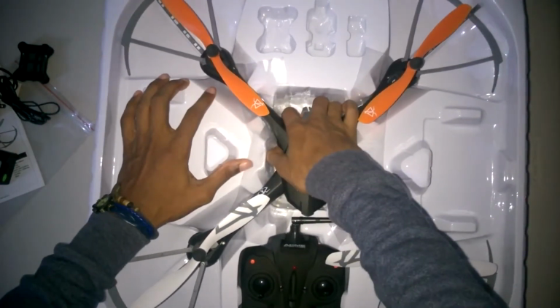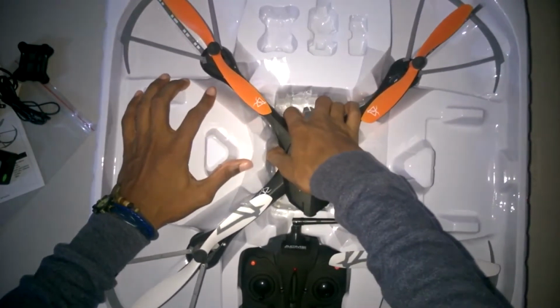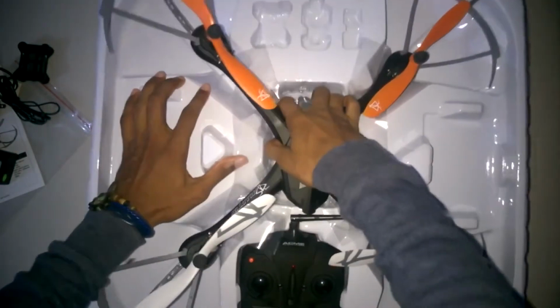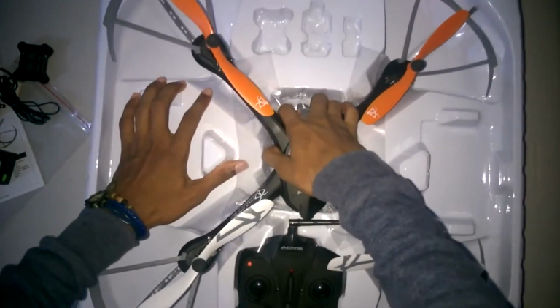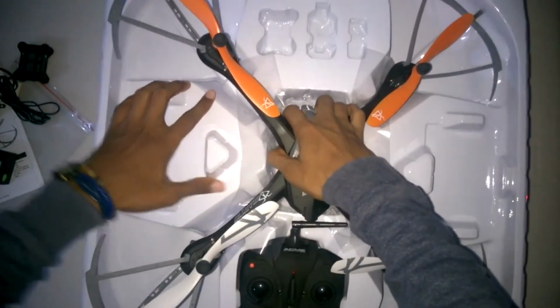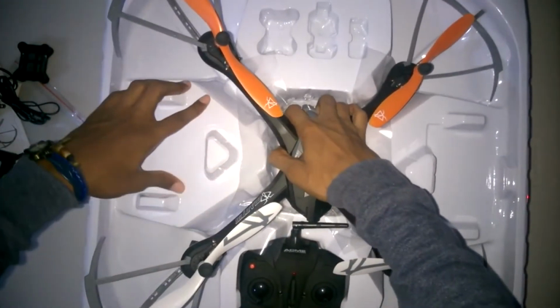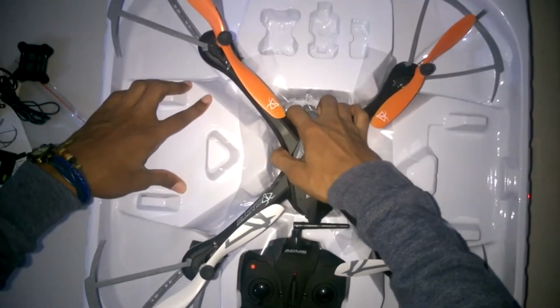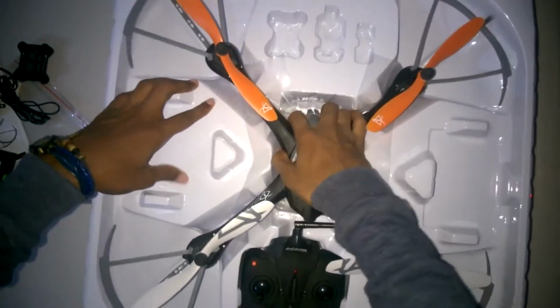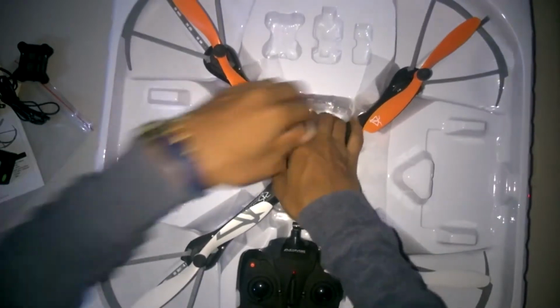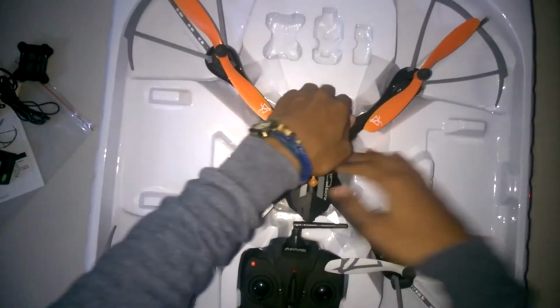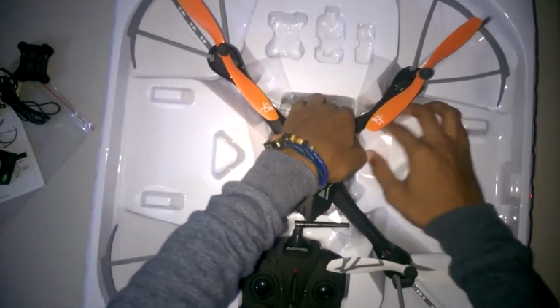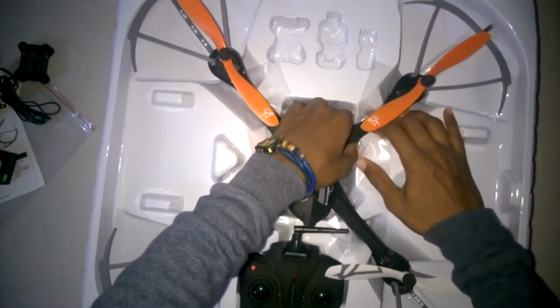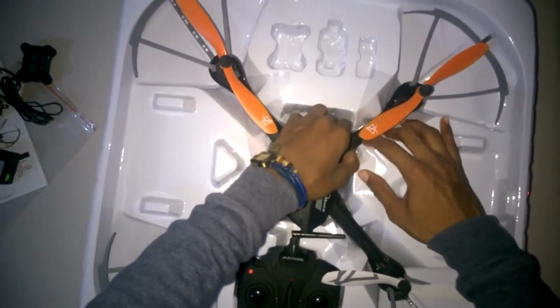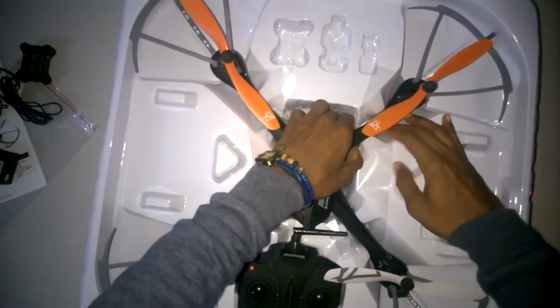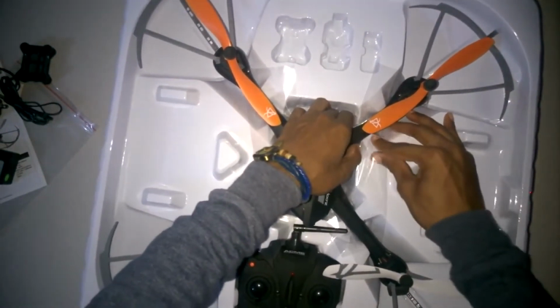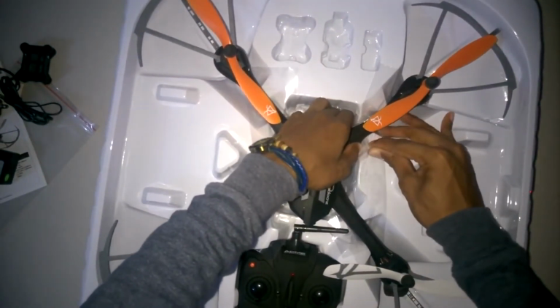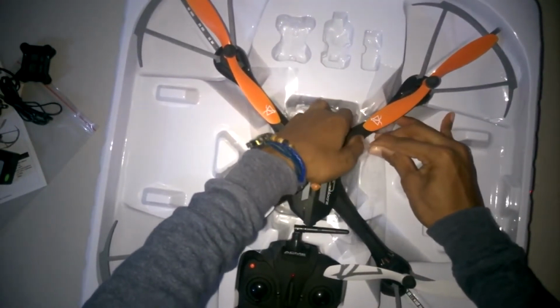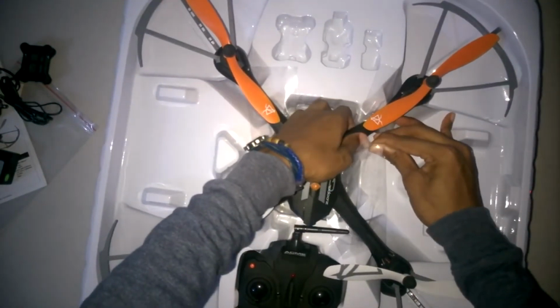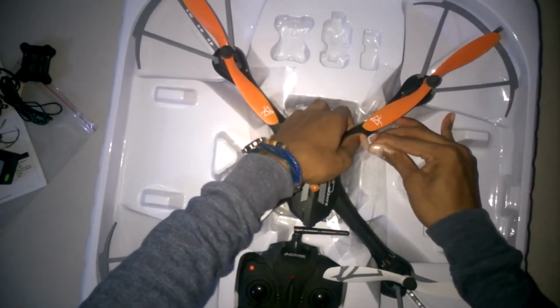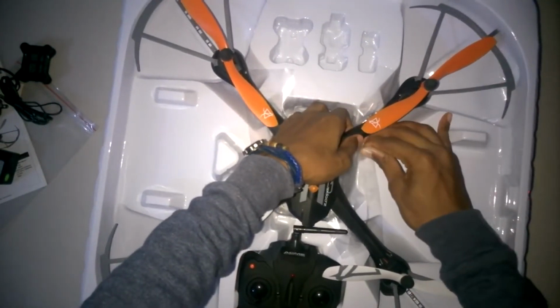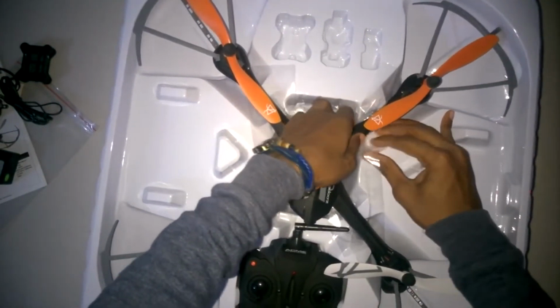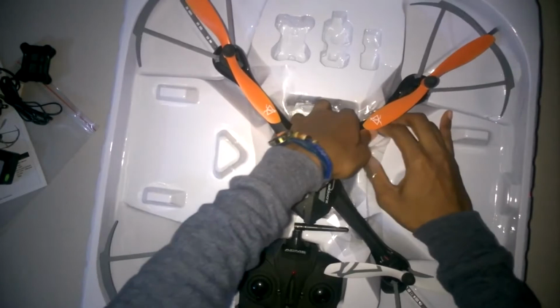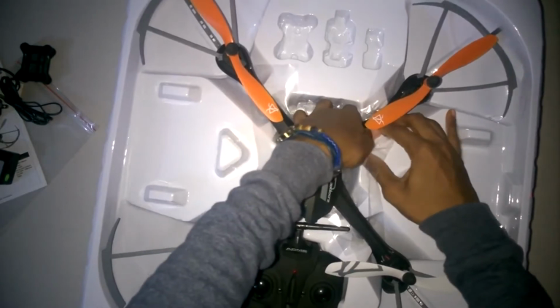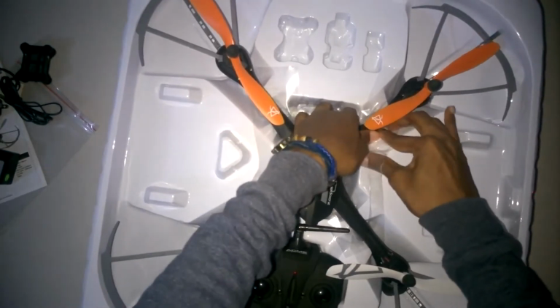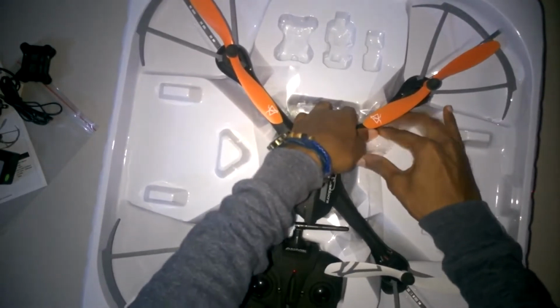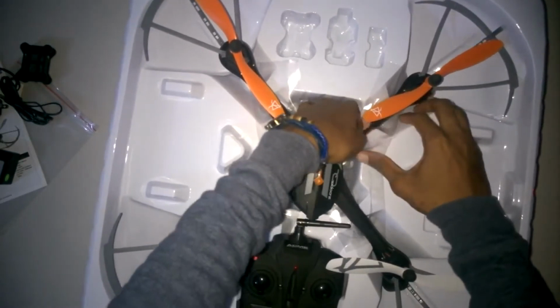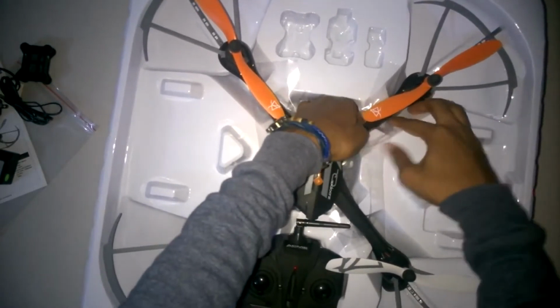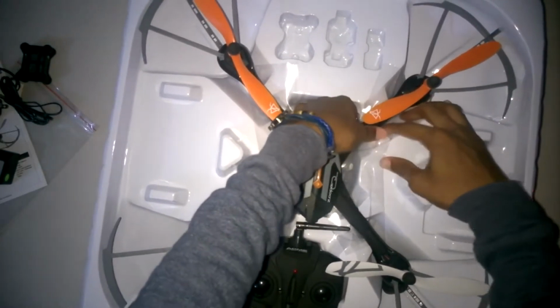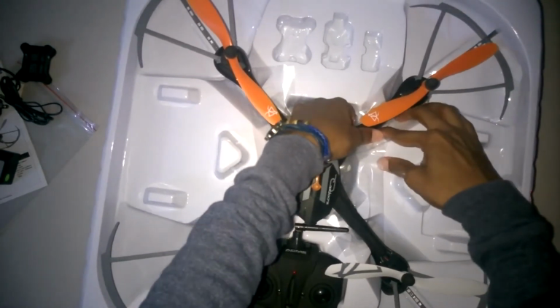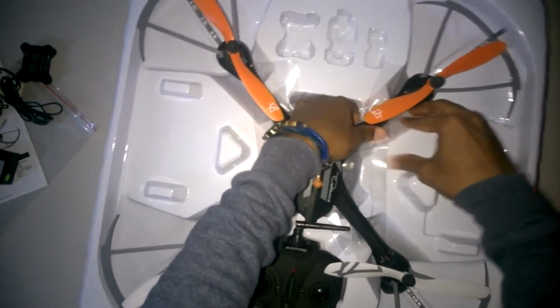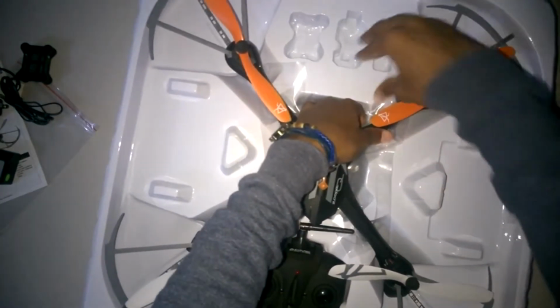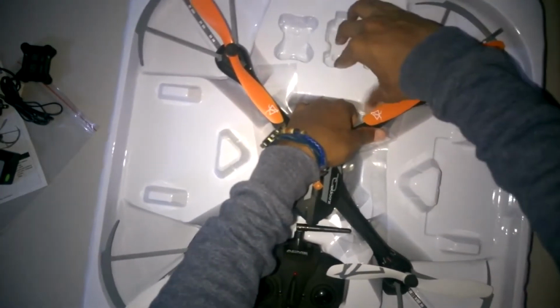Moving on to the controller — it's pretty standard, and it is a bit big. The main thing to note is that the throttle stick feels a bit loose, but that's just how it's supposed to feel.